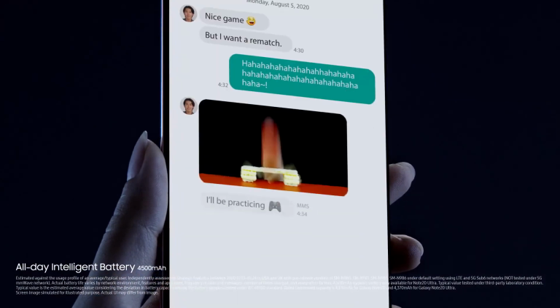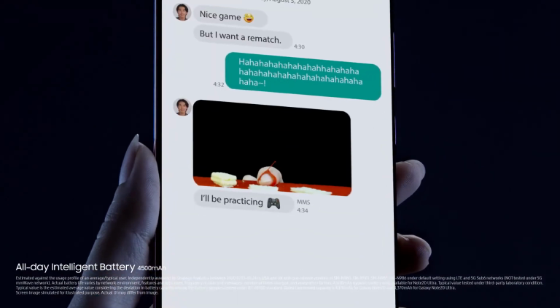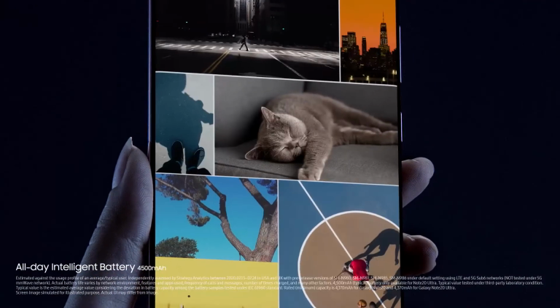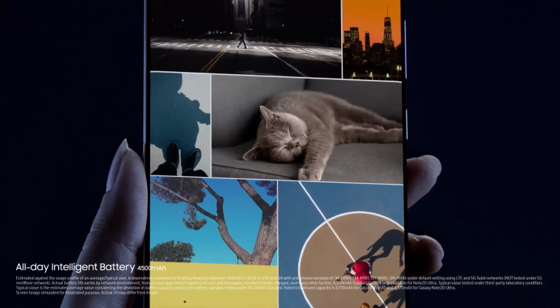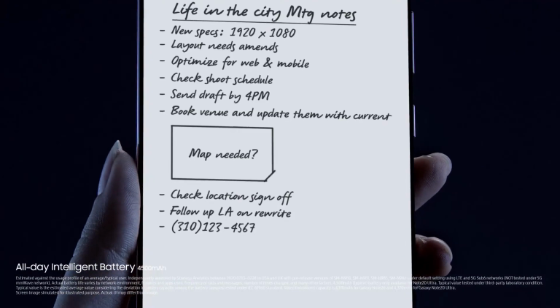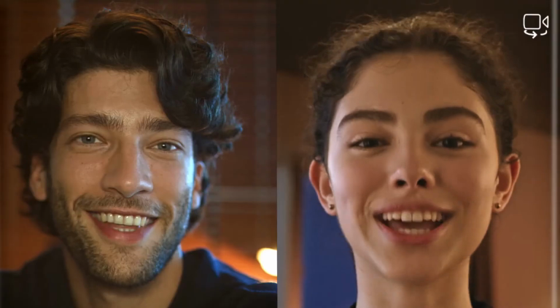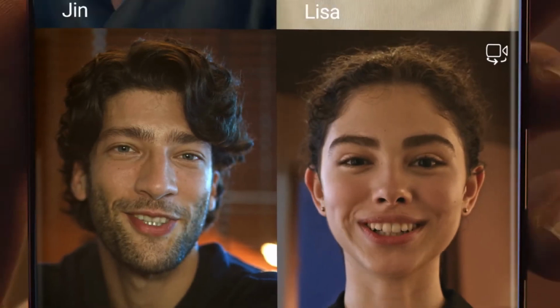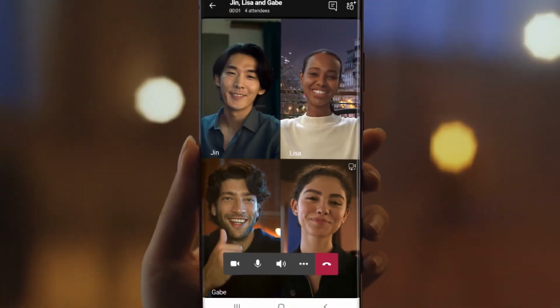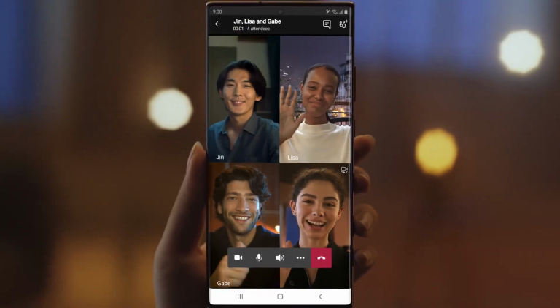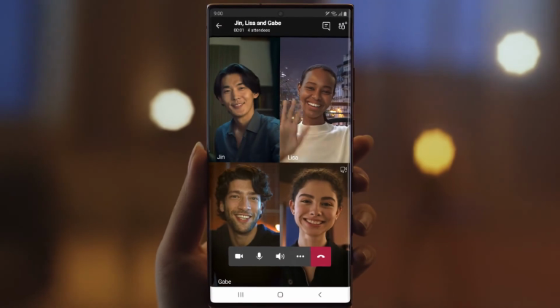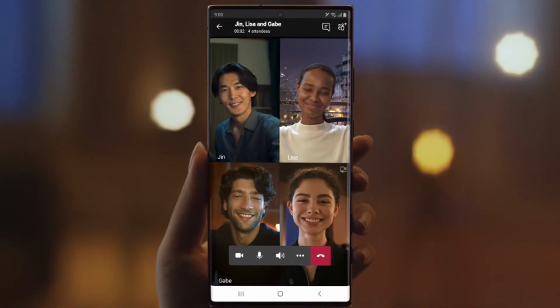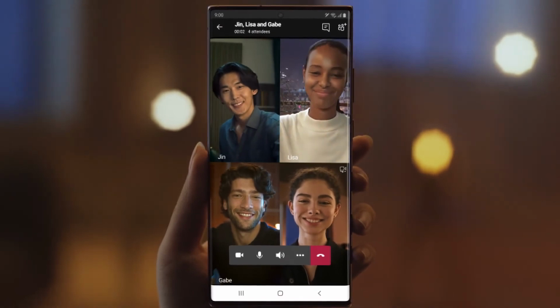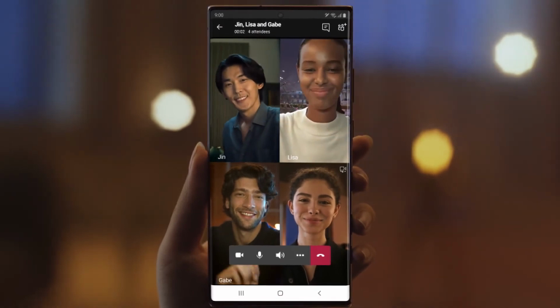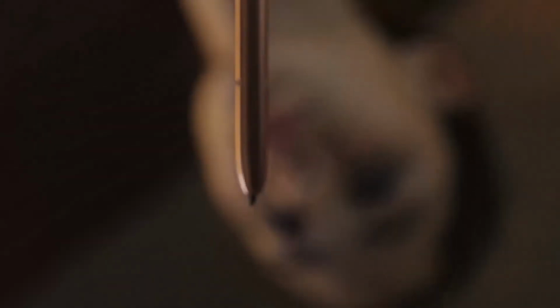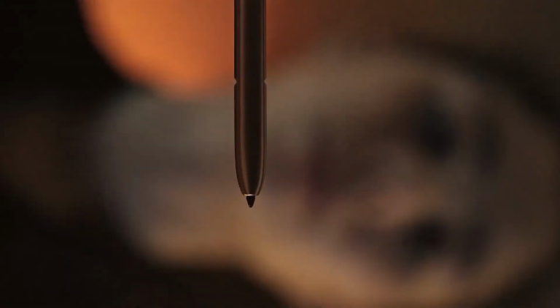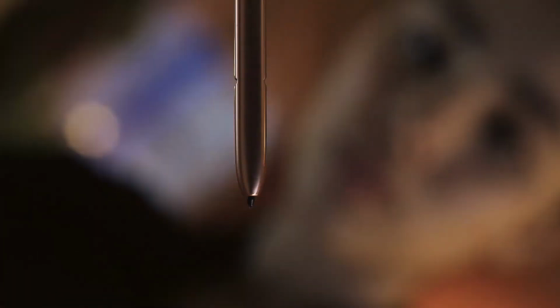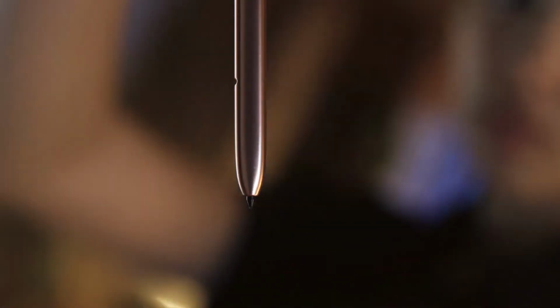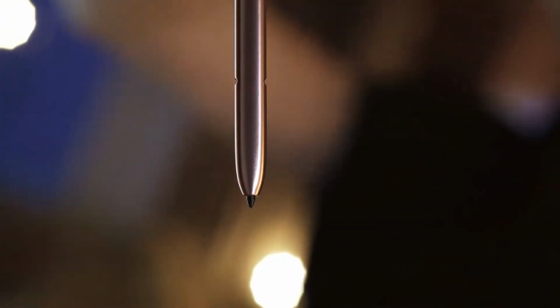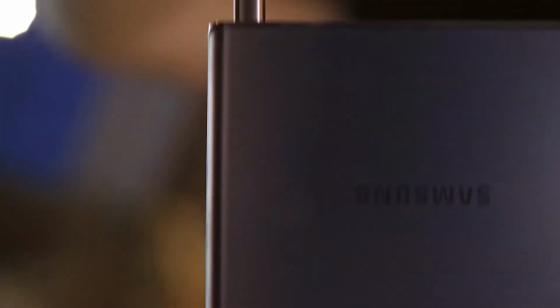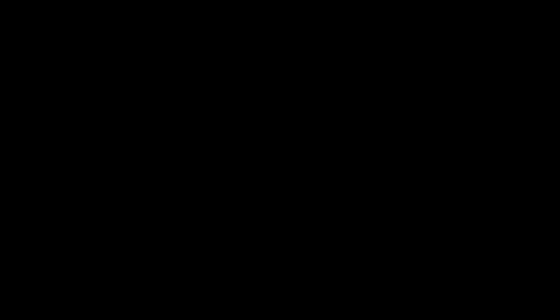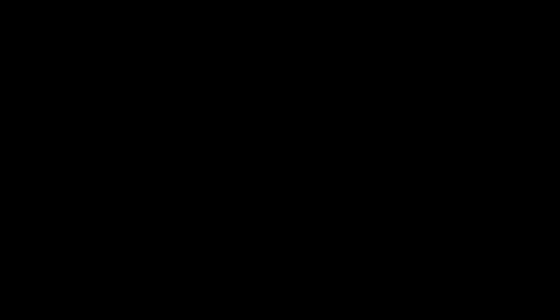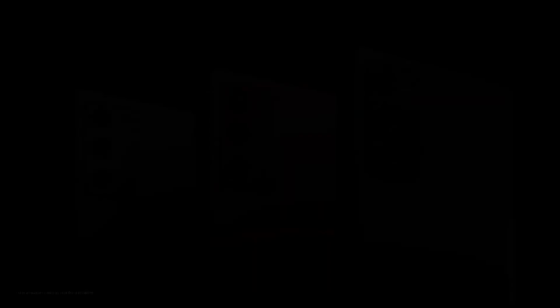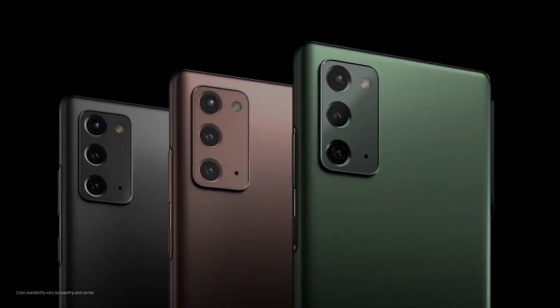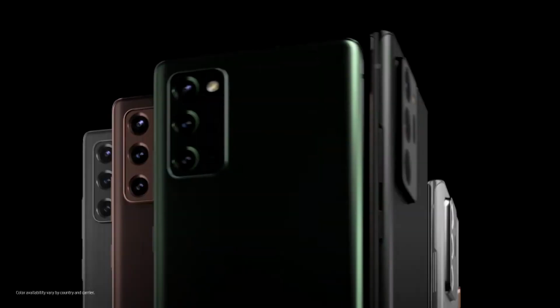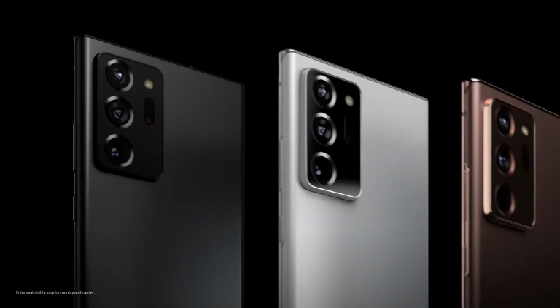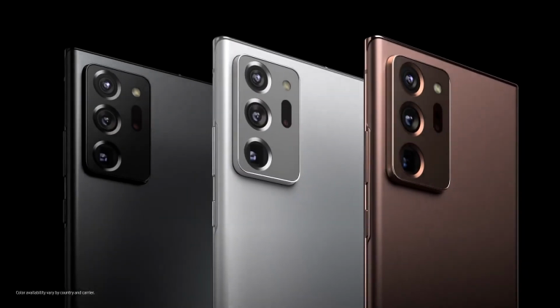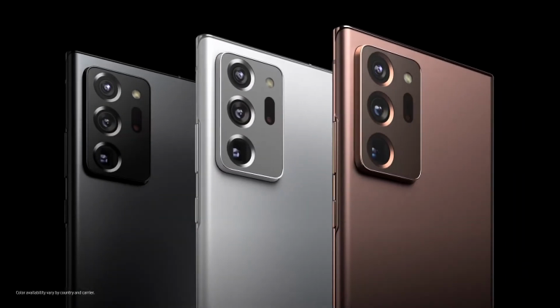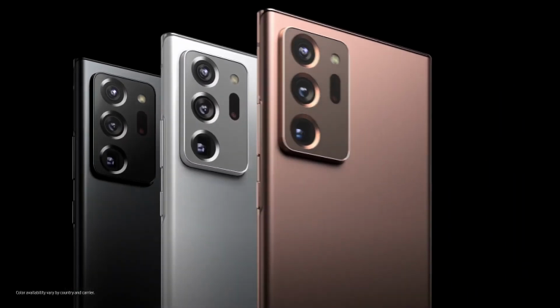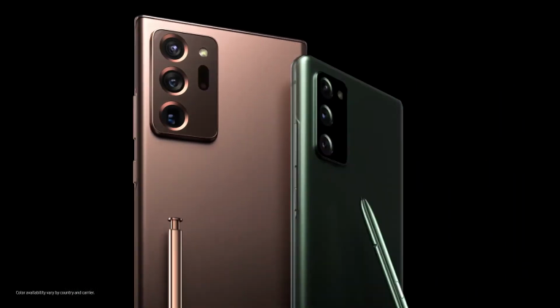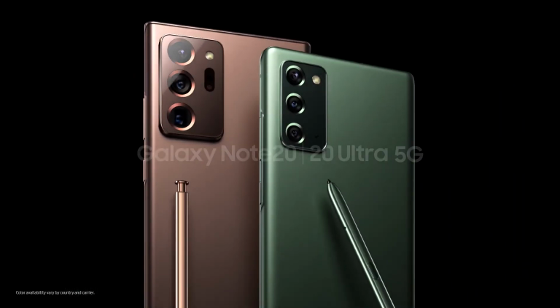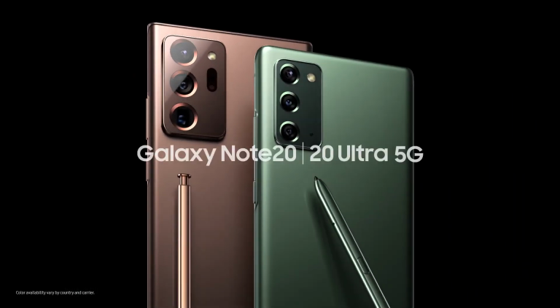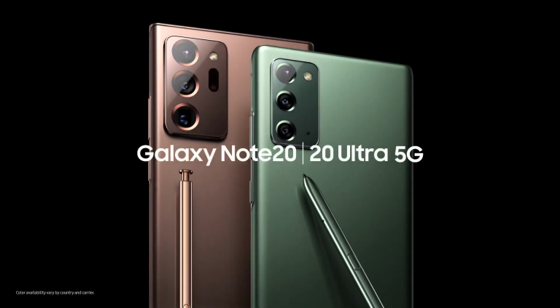This is not like any phone you've had. In fact, it's anything but. This is the ultimate power phone — the power to work and the power to play. This is Samsung Galaxy Note20 and Note20 Ultra.